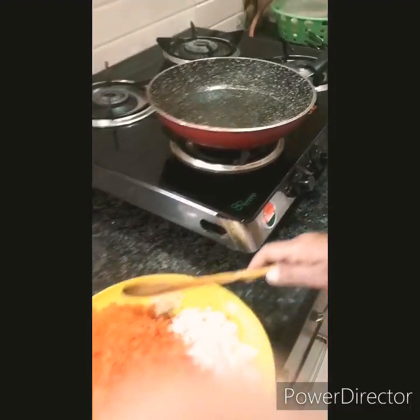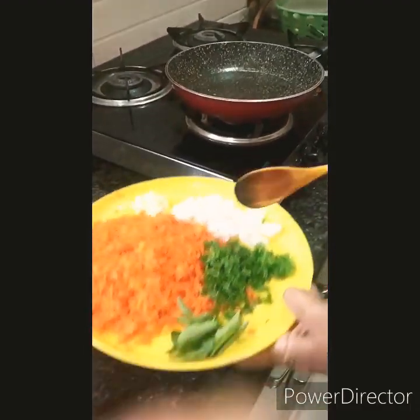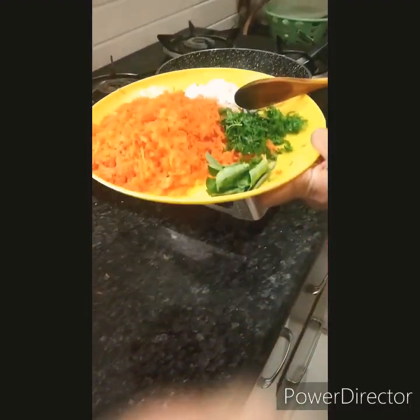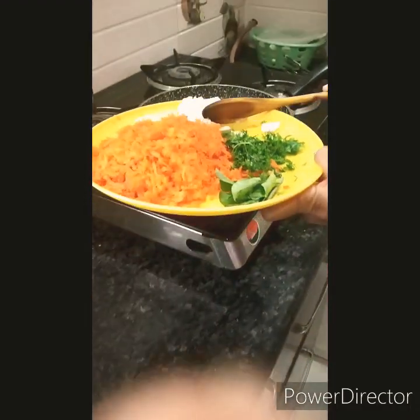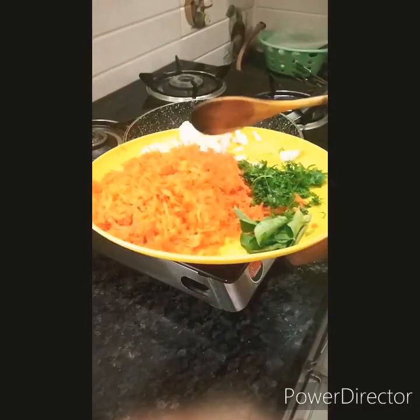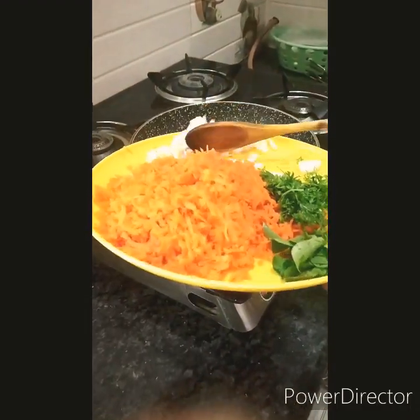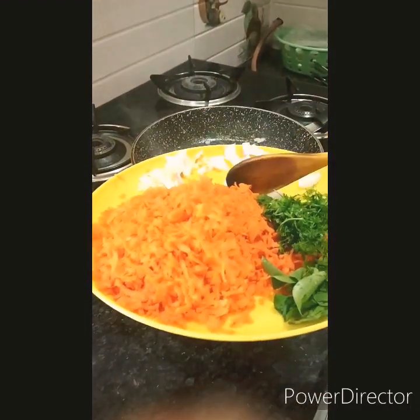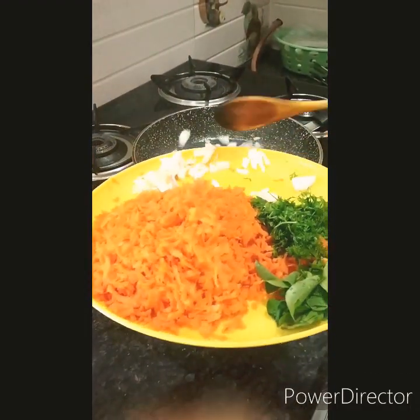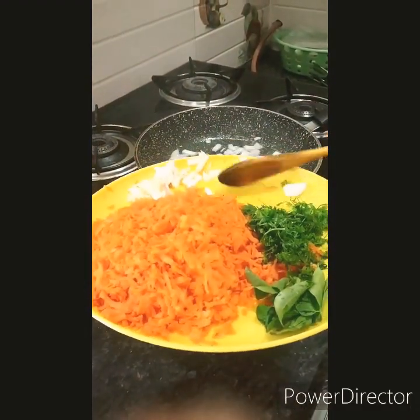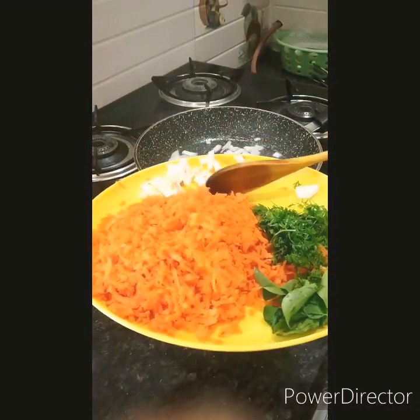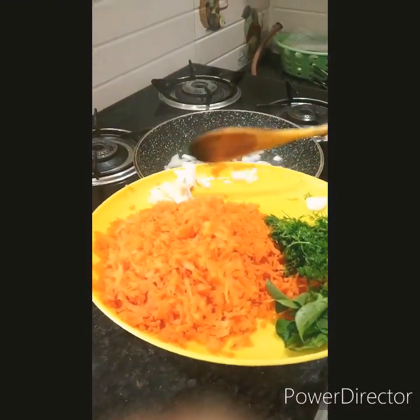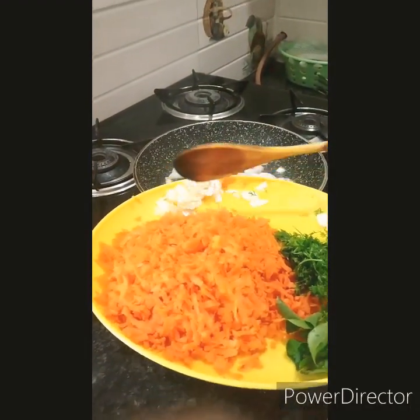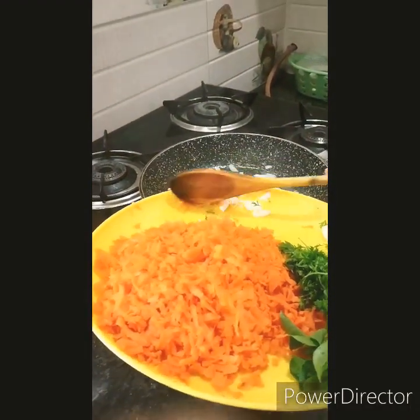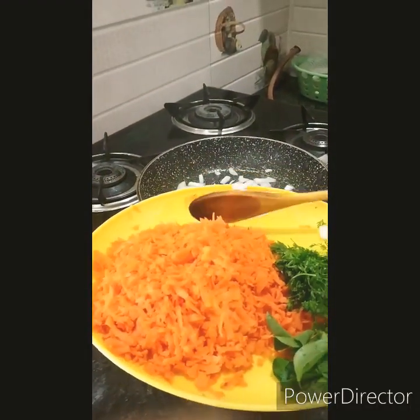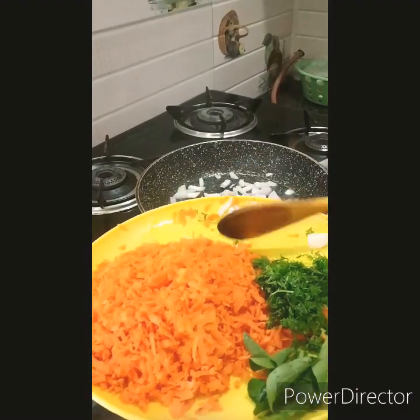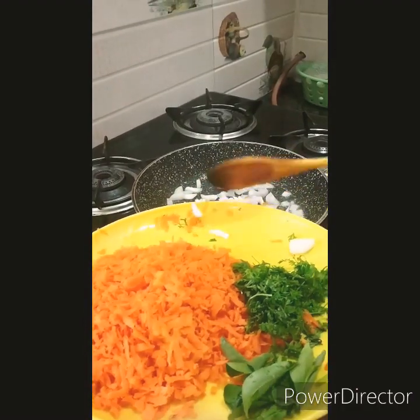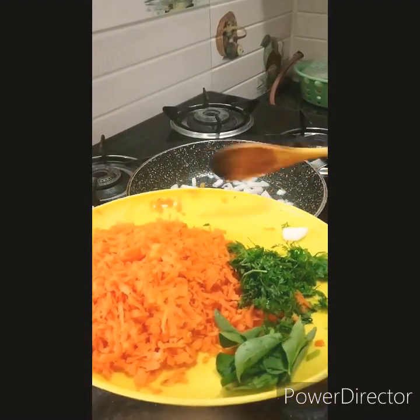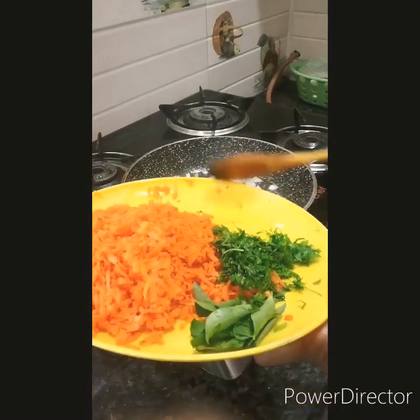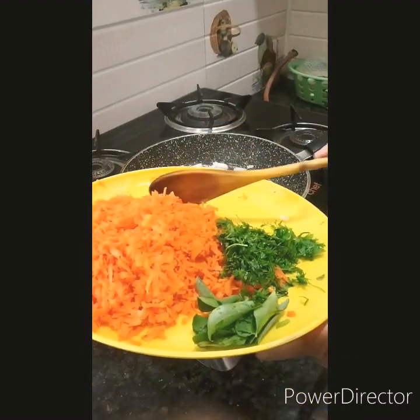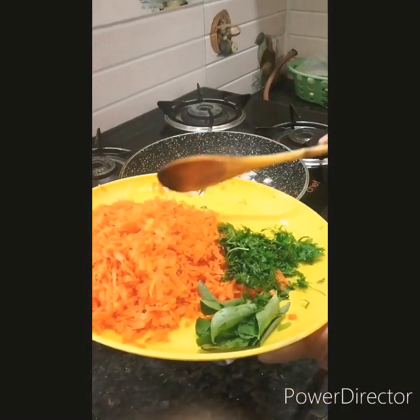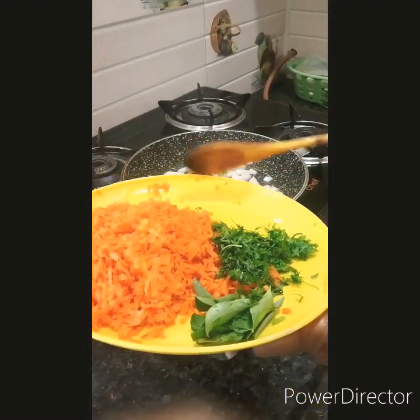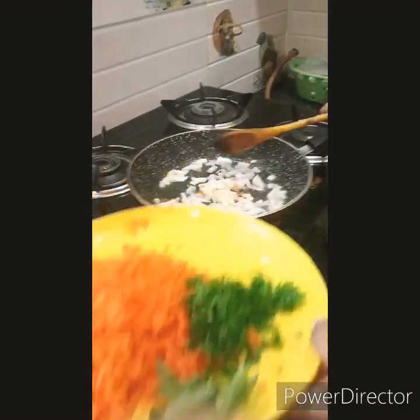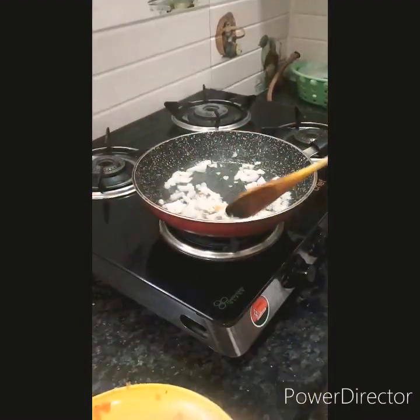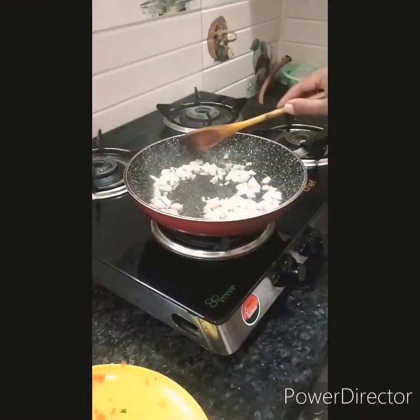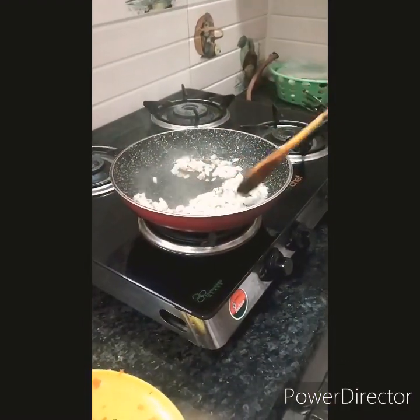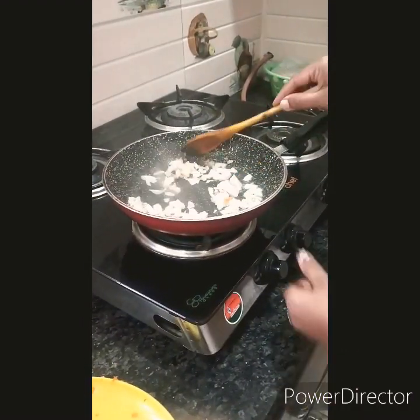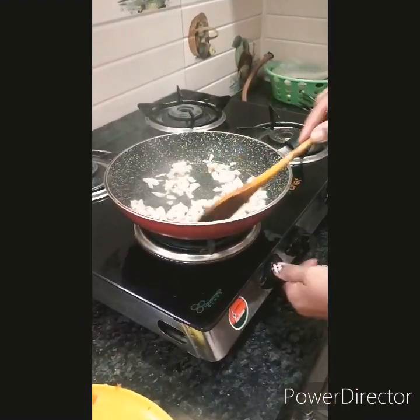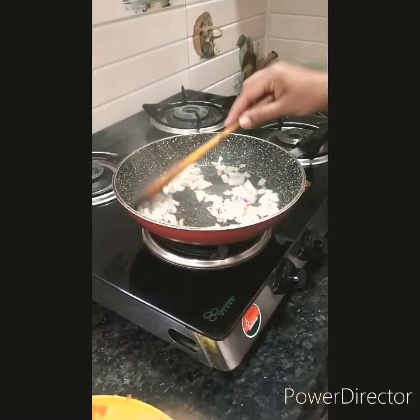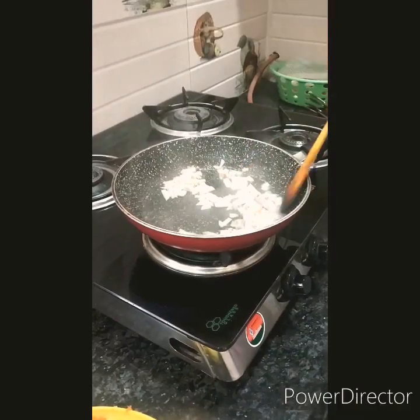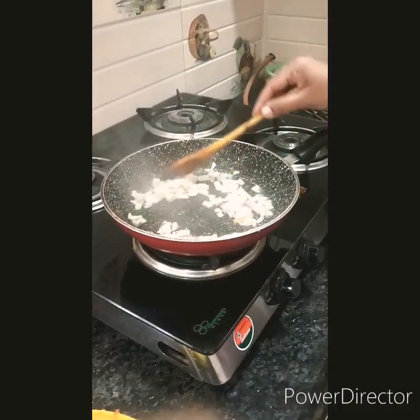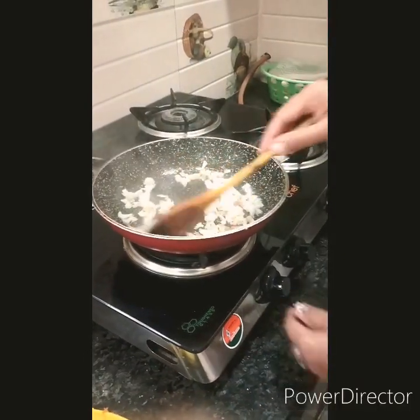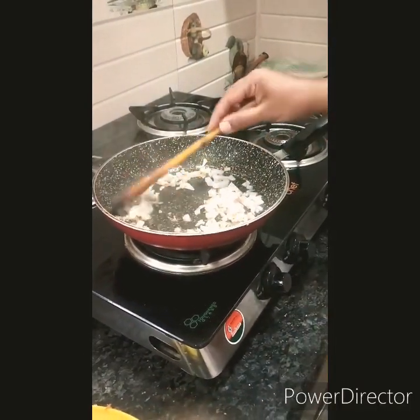Then add the onion and garlic. Let it fry on a medium flame.